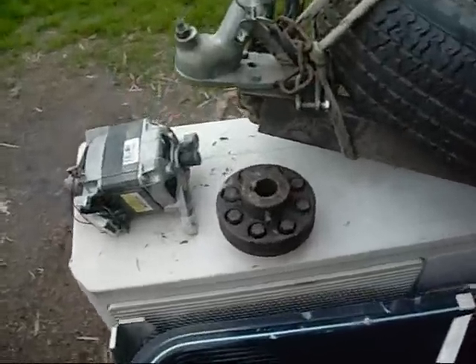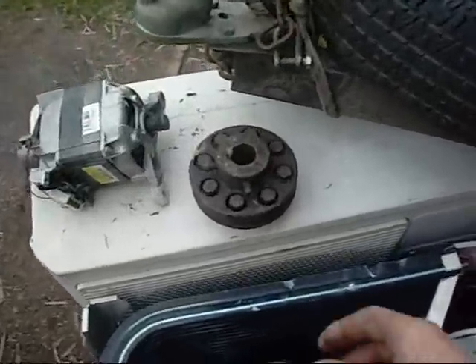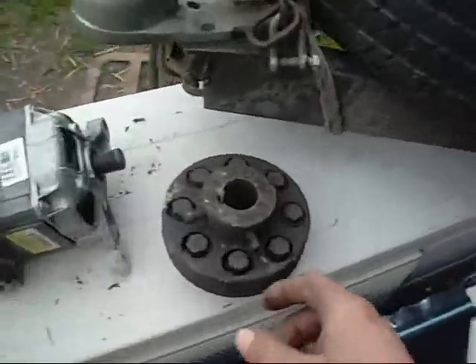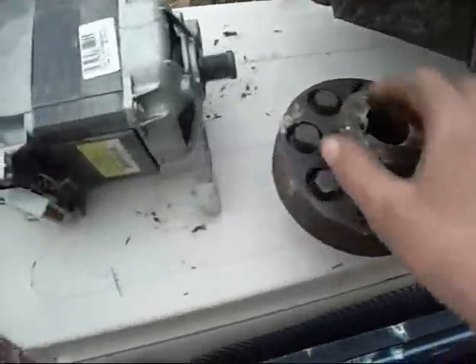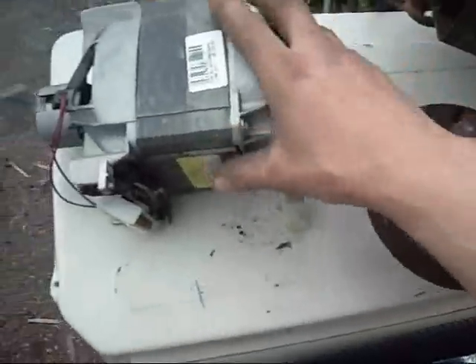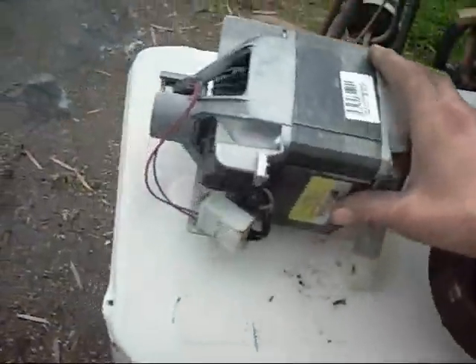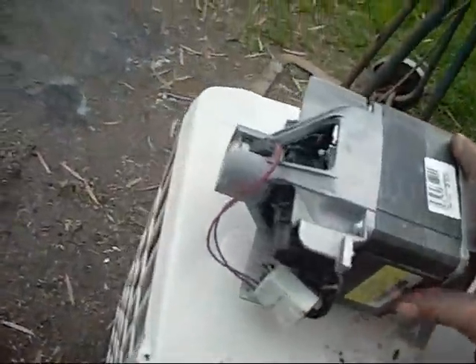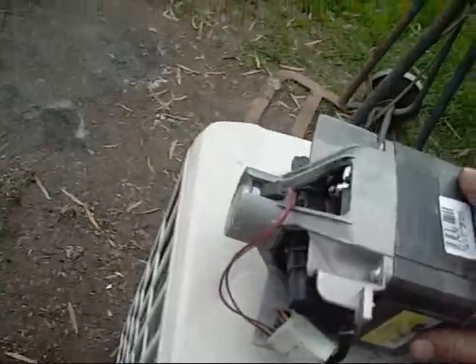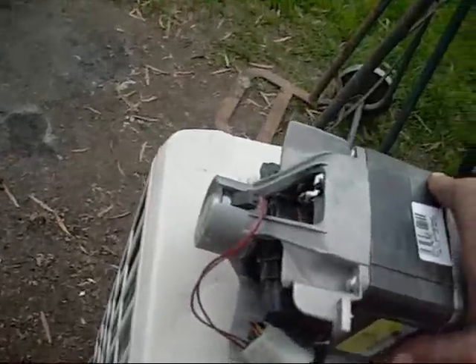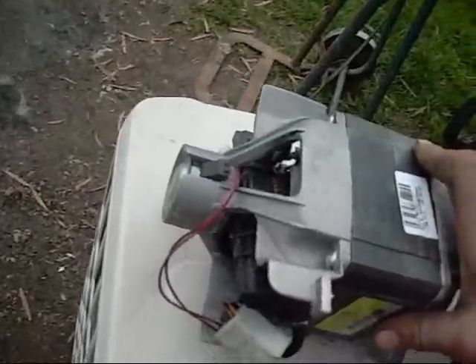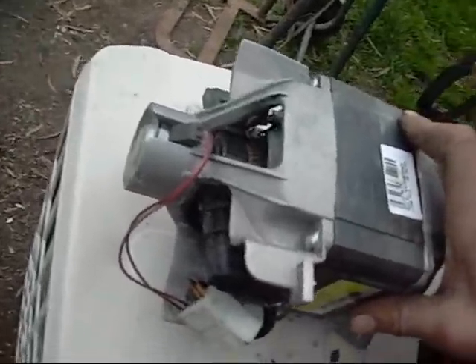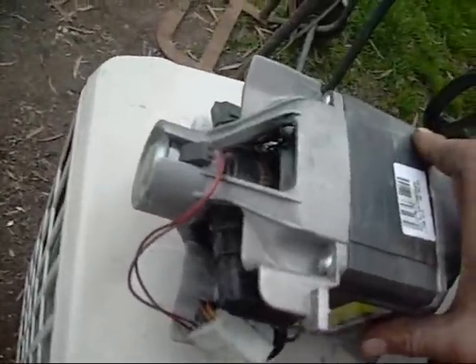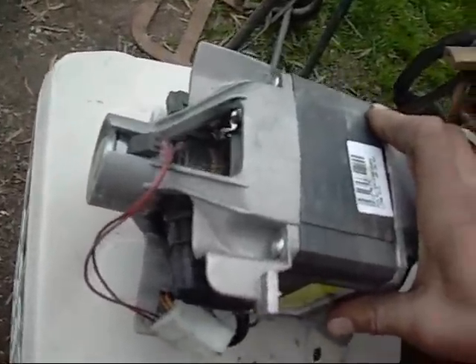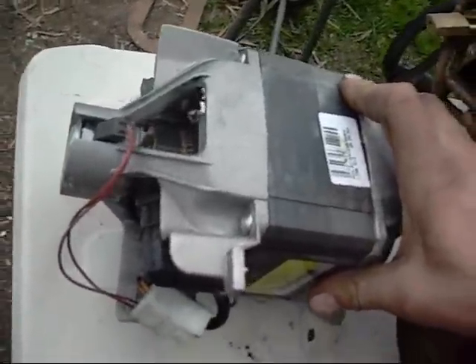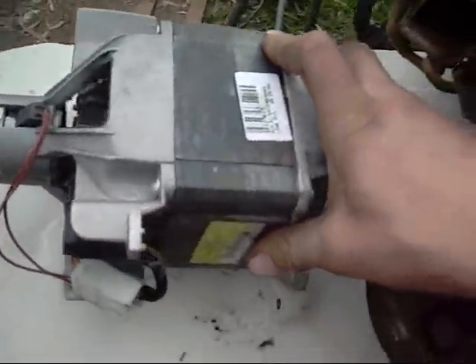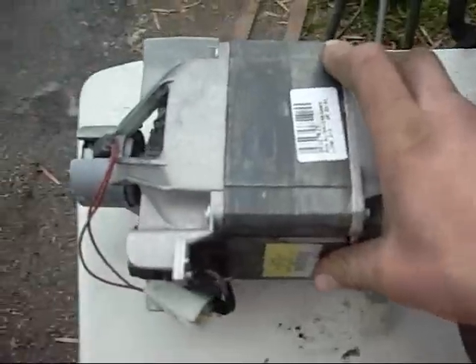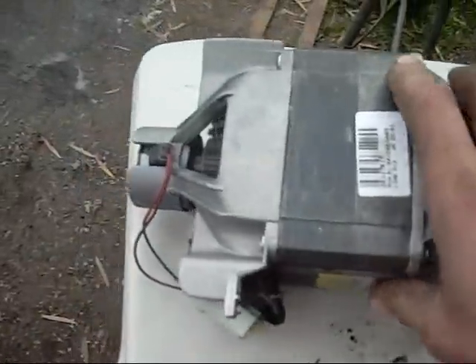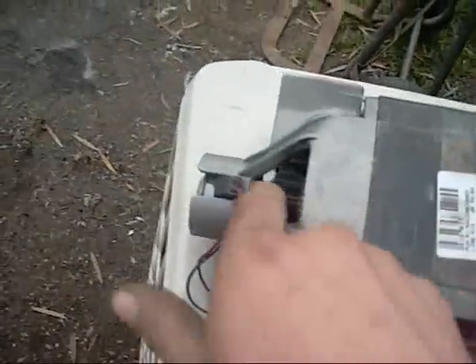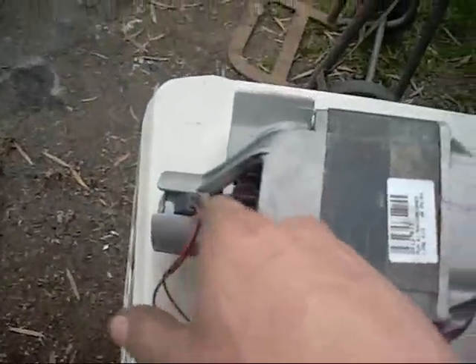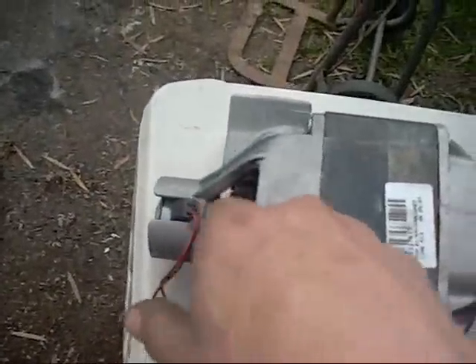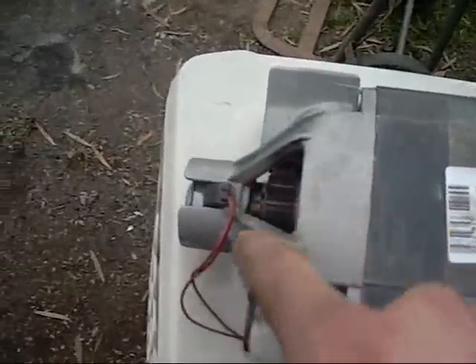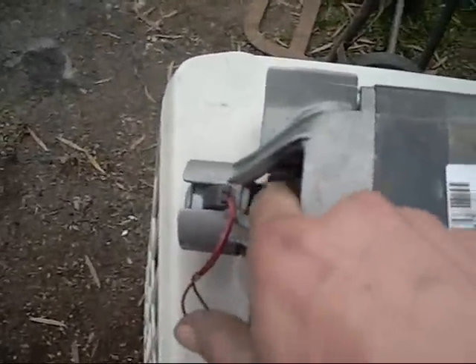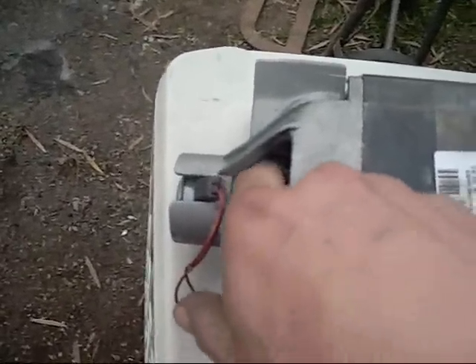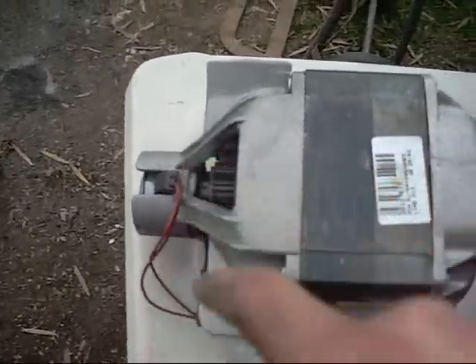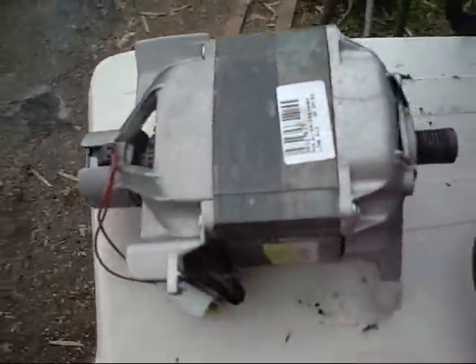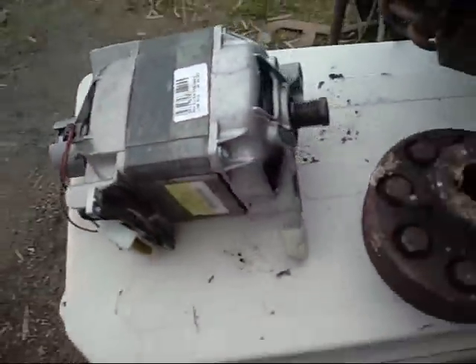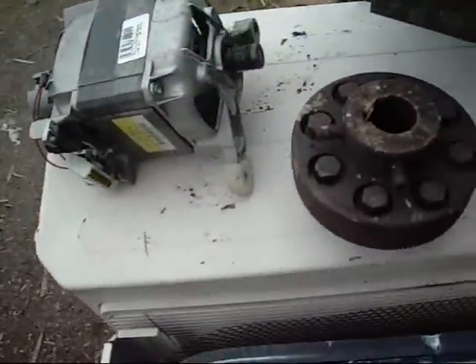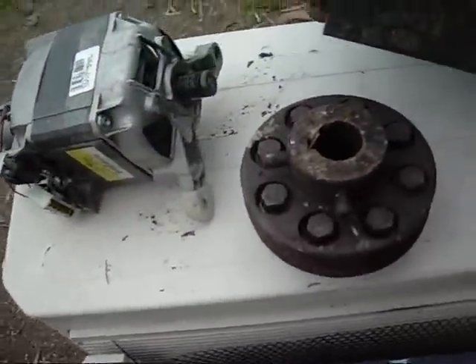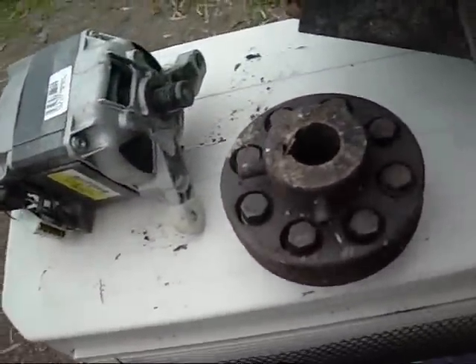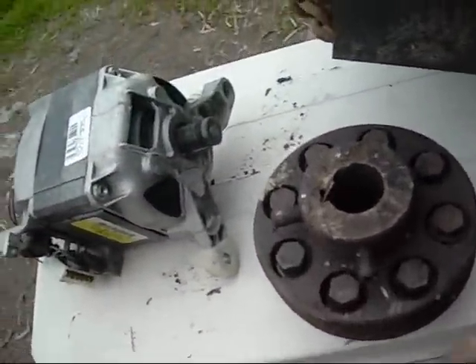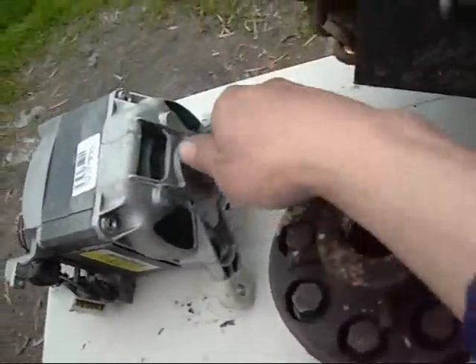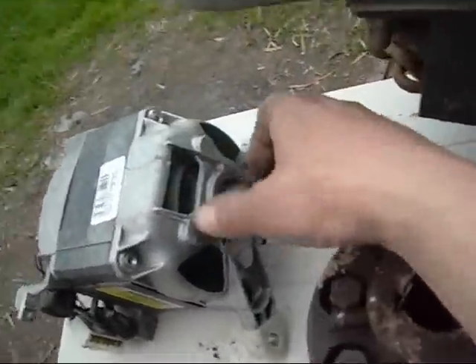Made a couple of good finds today. Got another universal appliance motor to destroy — hopefully. This one's pretty worn; the comm bars are burnt and worn down, but we'll see if I can get some activity out of it.